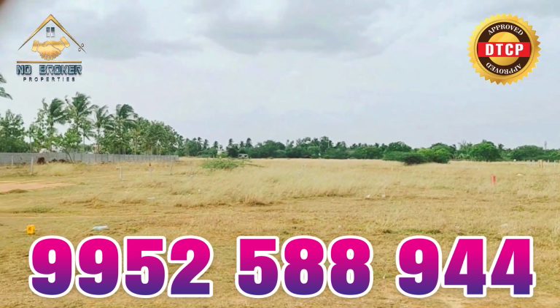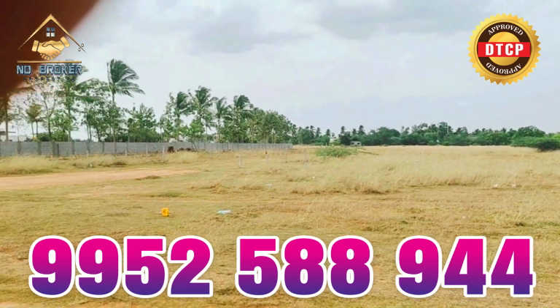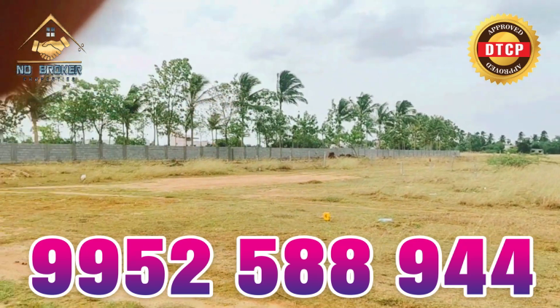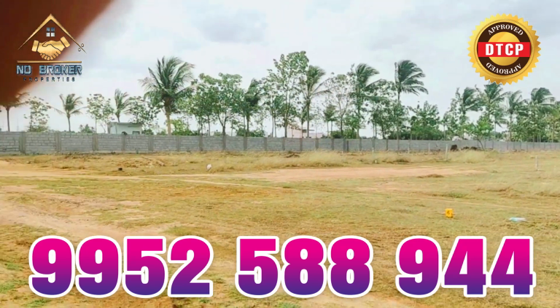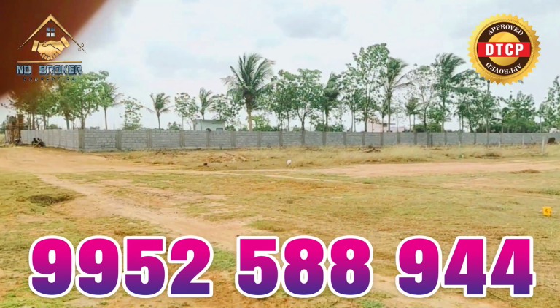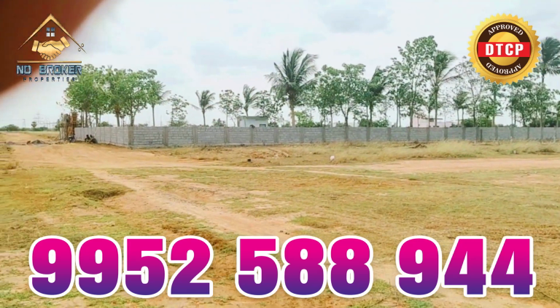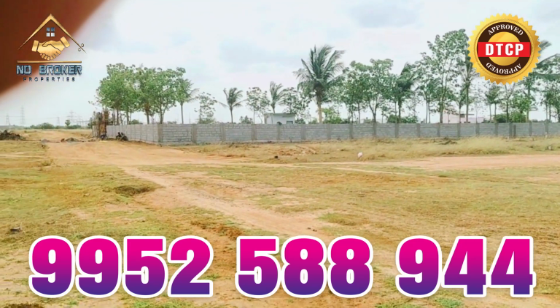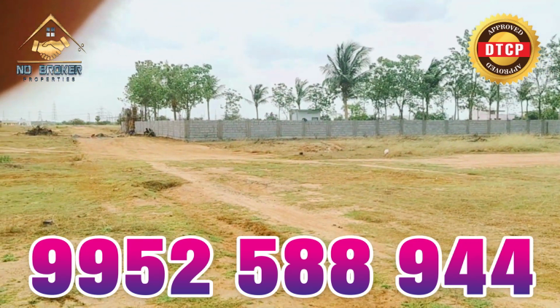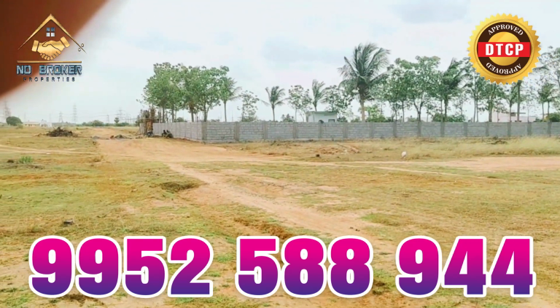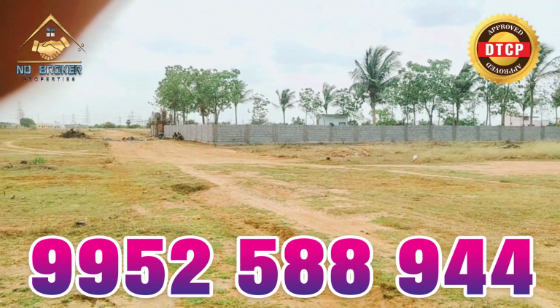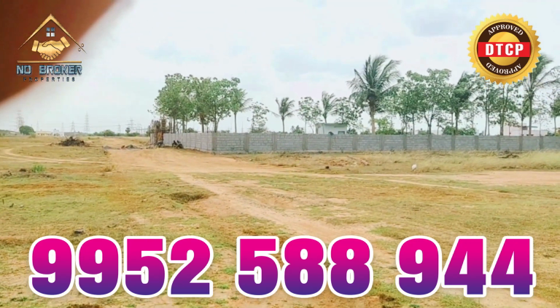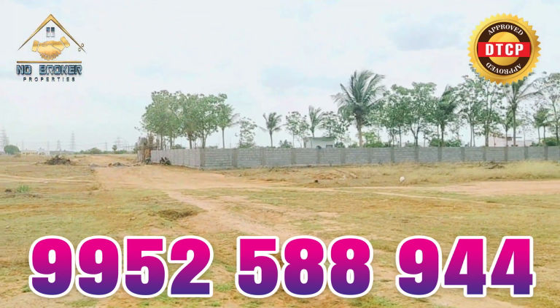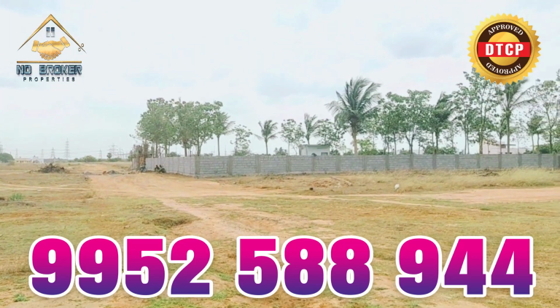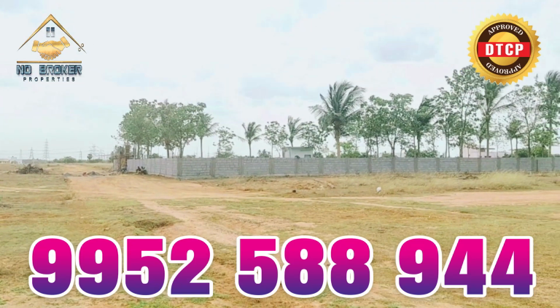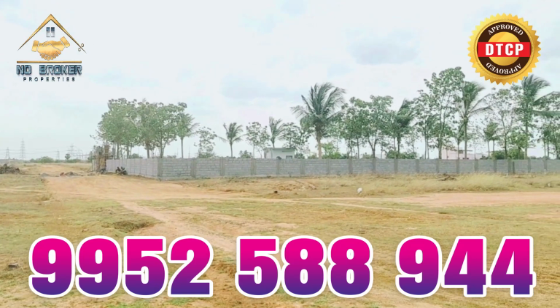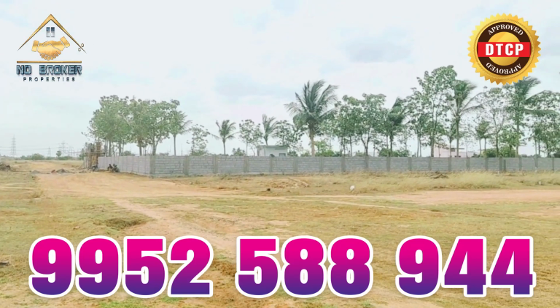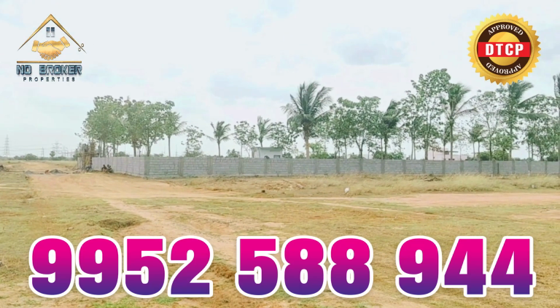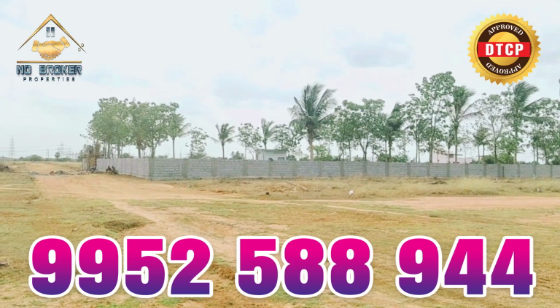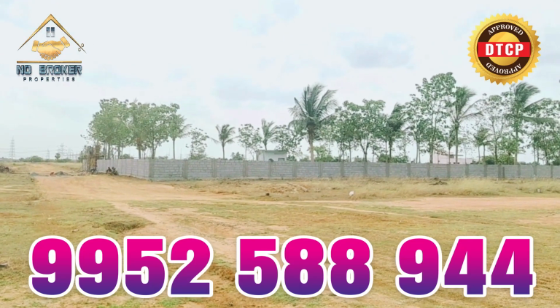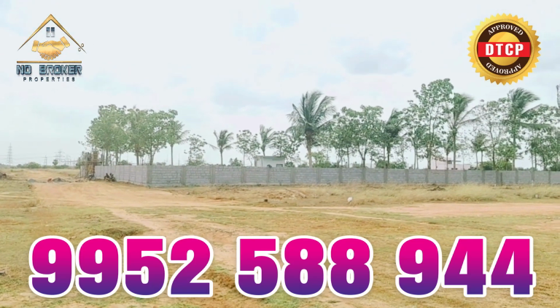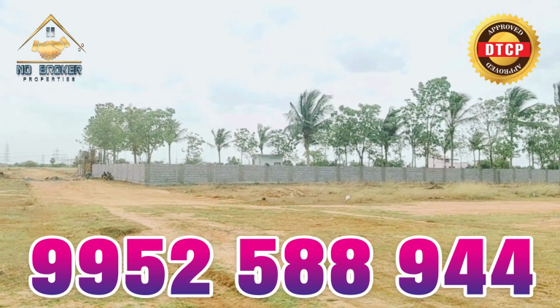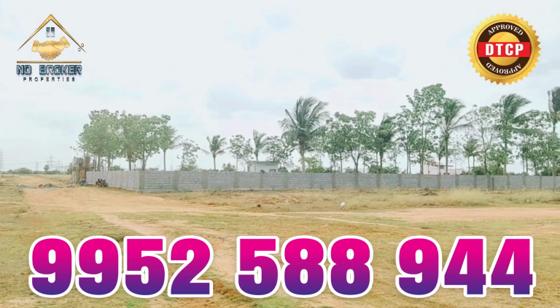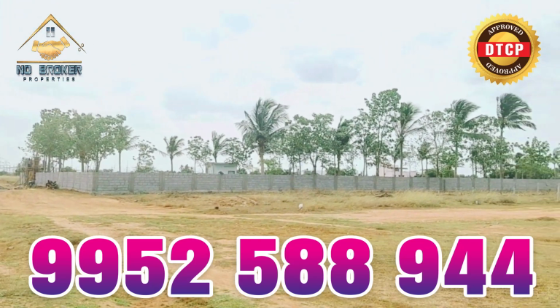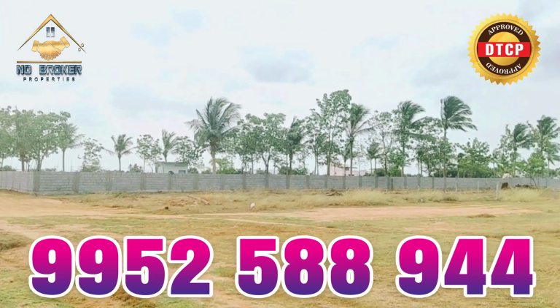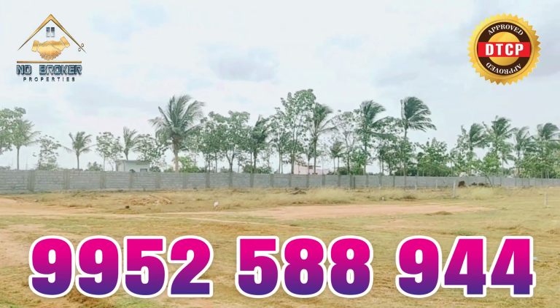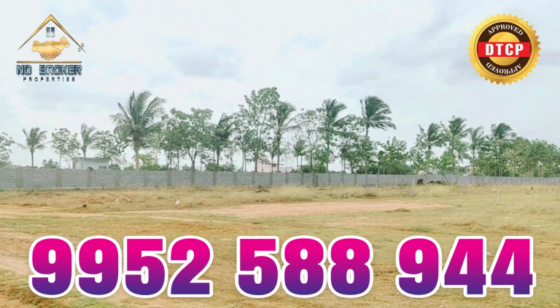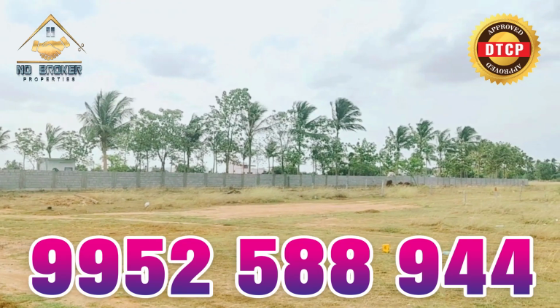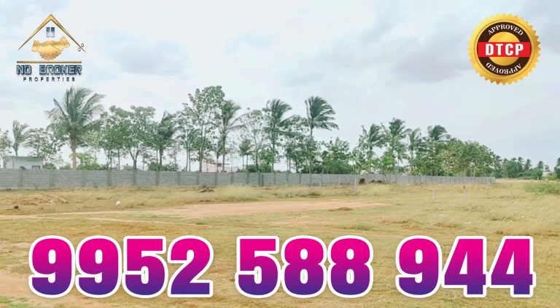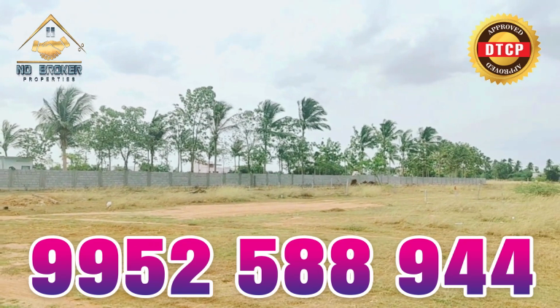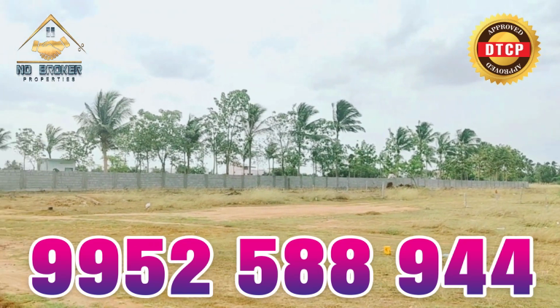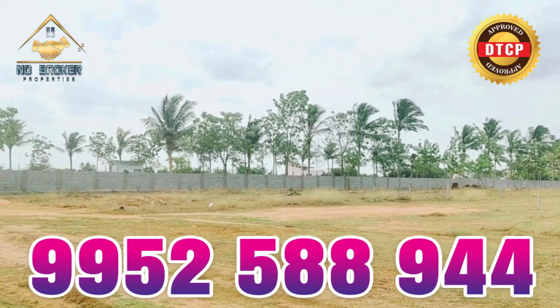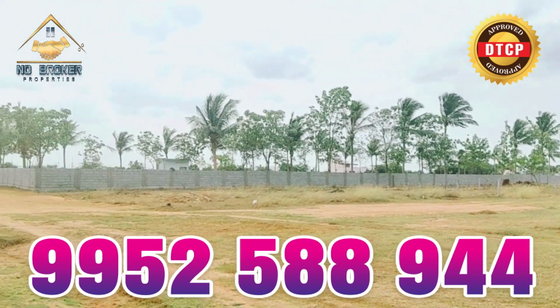We have road-facing frontage on the road. We have a resale plot available. We will proceed with the land deal in the next 2 weeks.